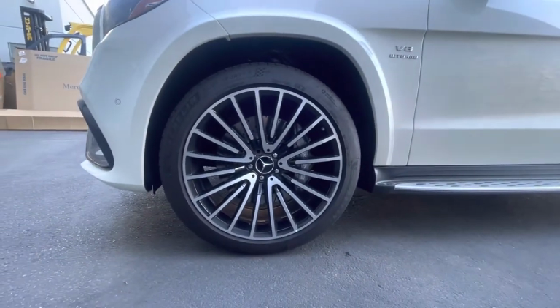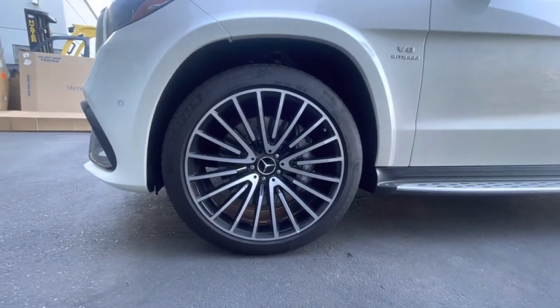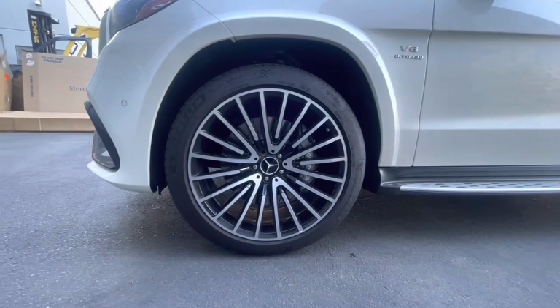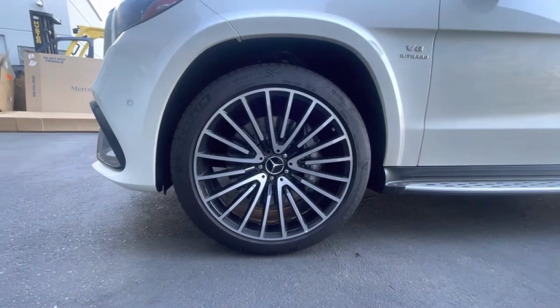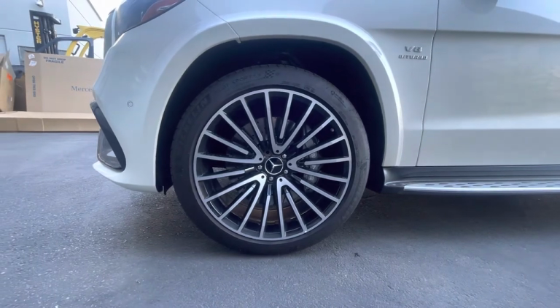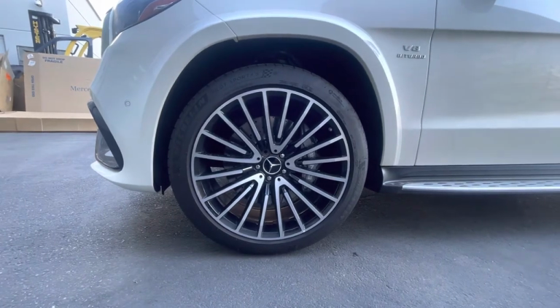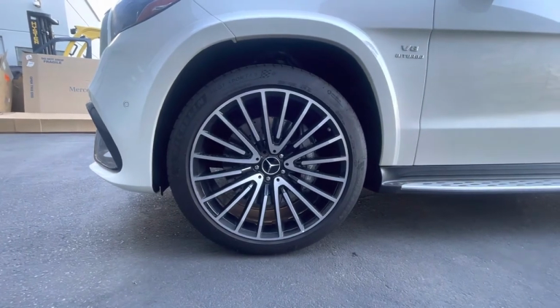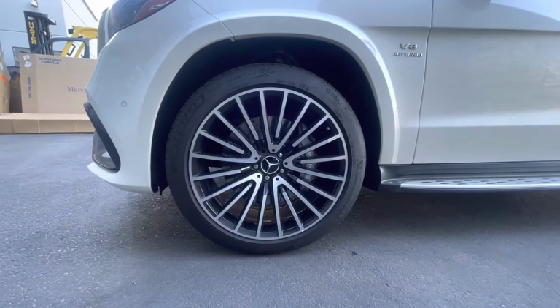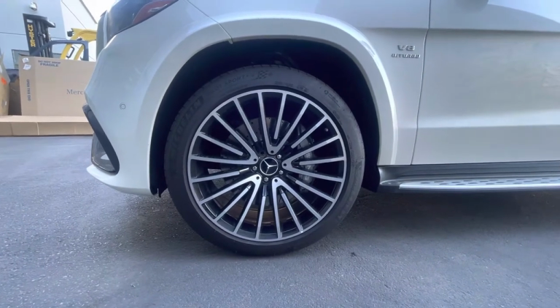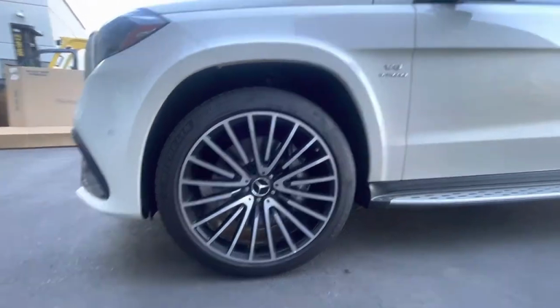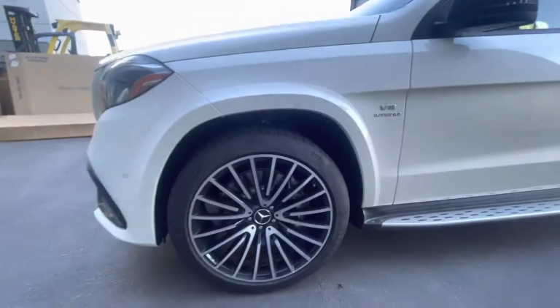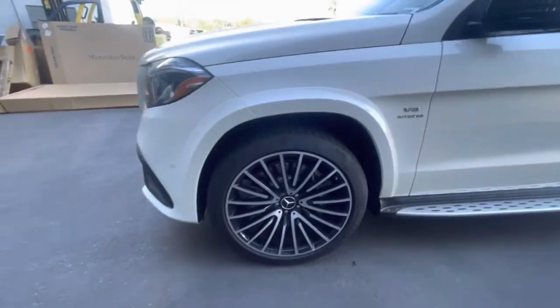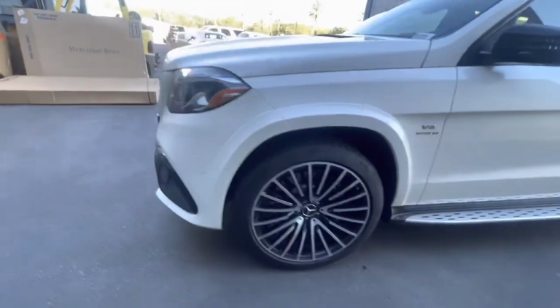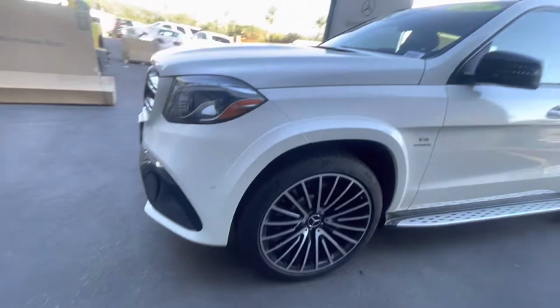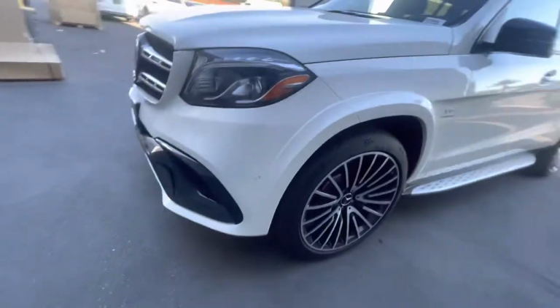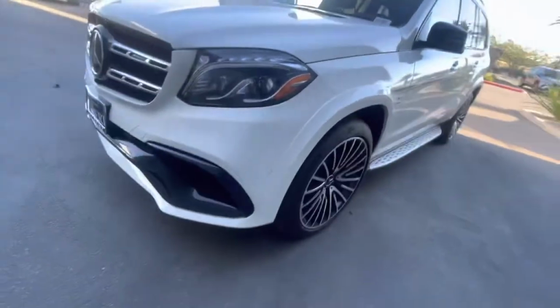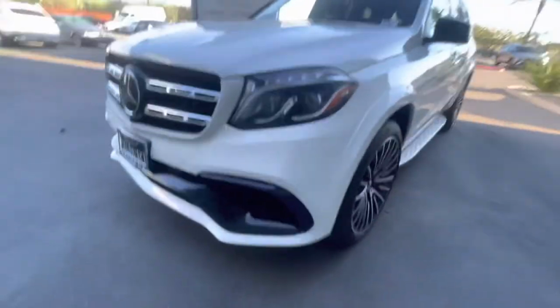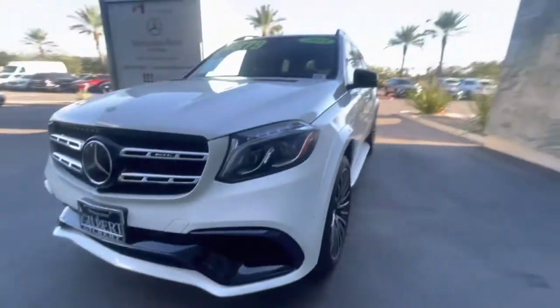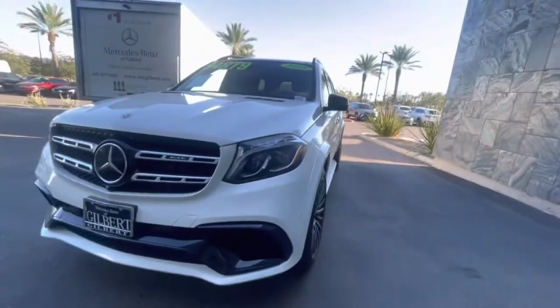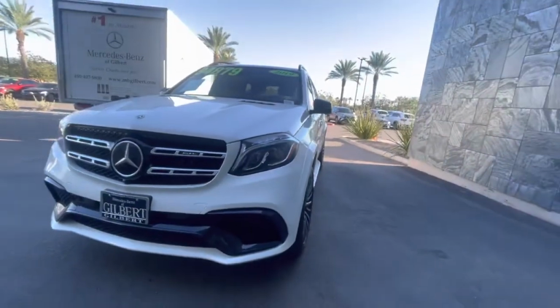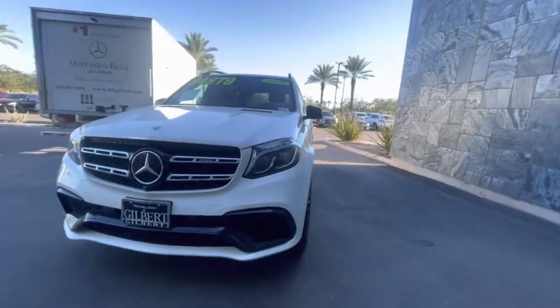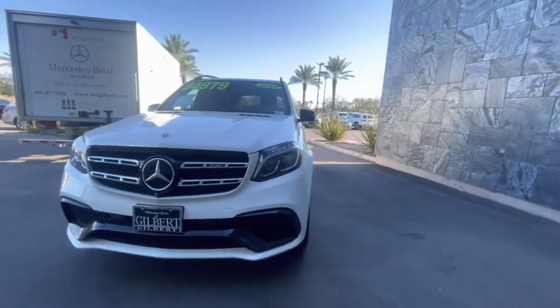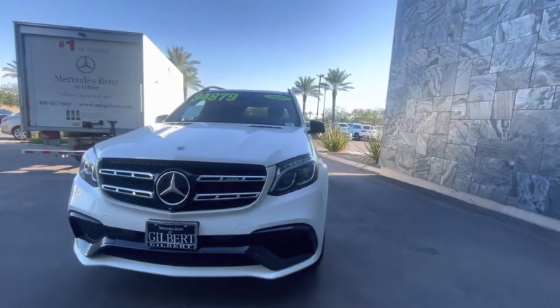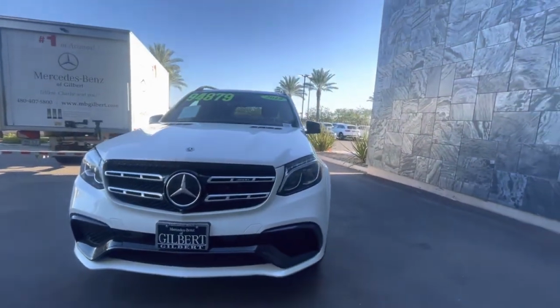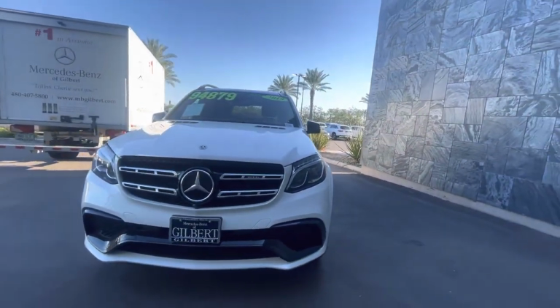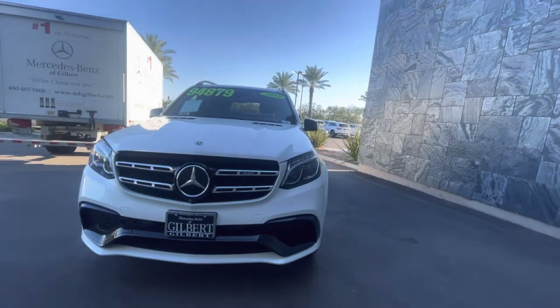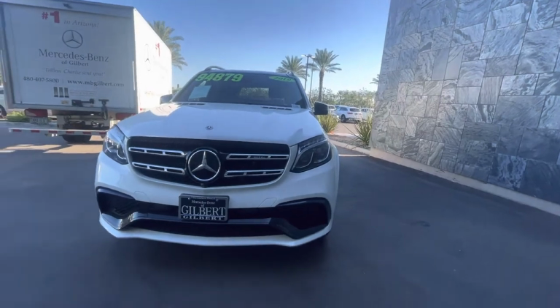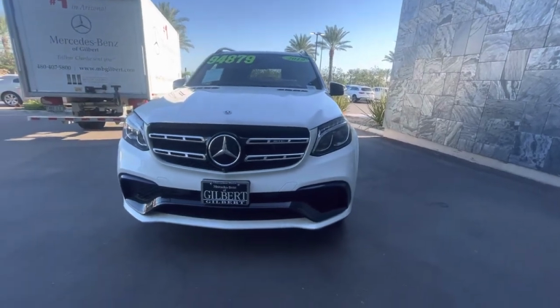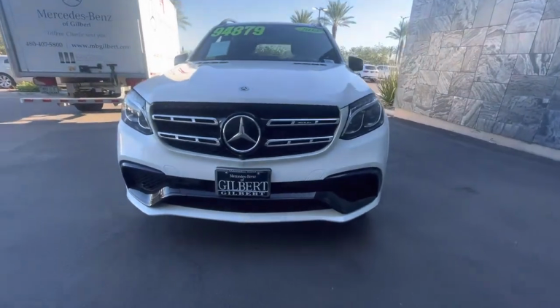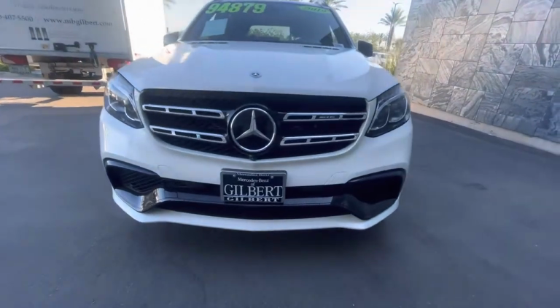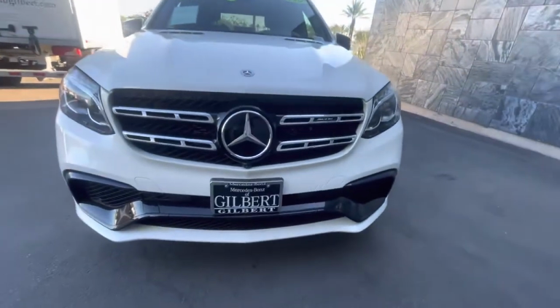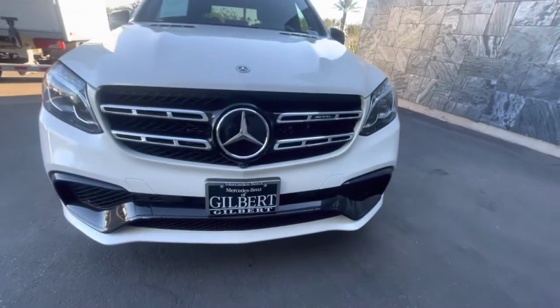603 horsepower, obviously all-wheel drive, sitting on 22-inch multi-spoke wheels. It's got the AMG night package, so you have black accents all around the windows, the mirrors, the front splitter area all blacked out.